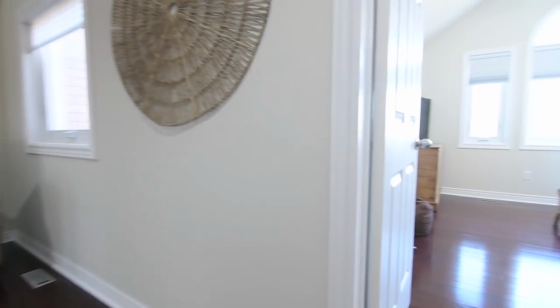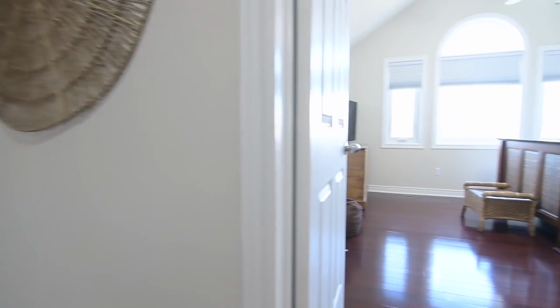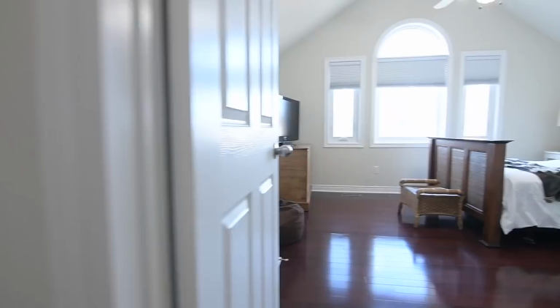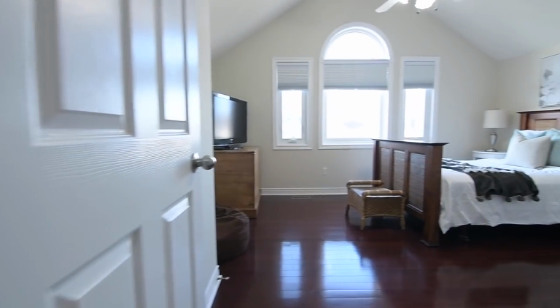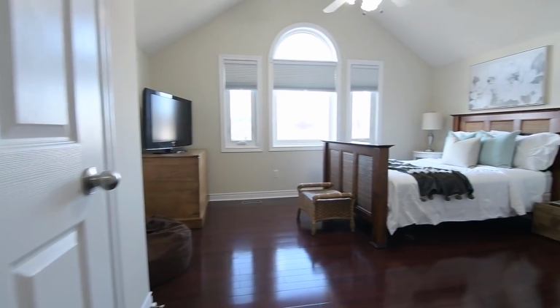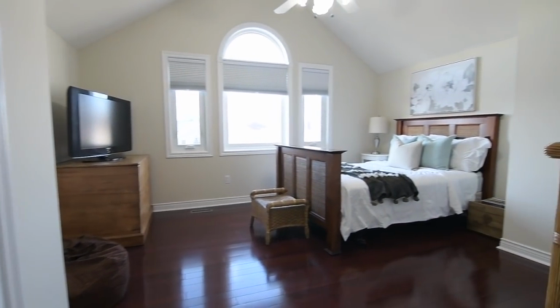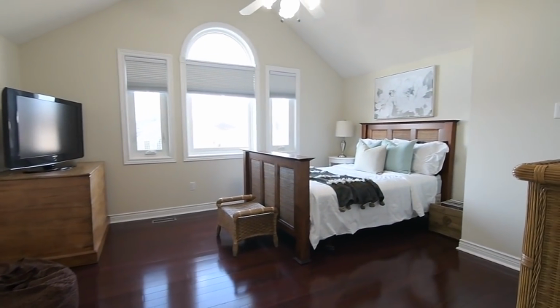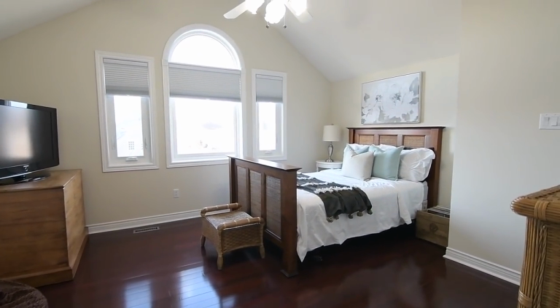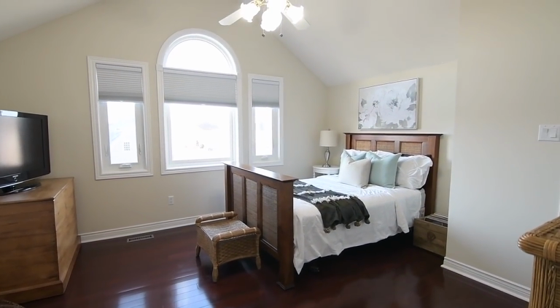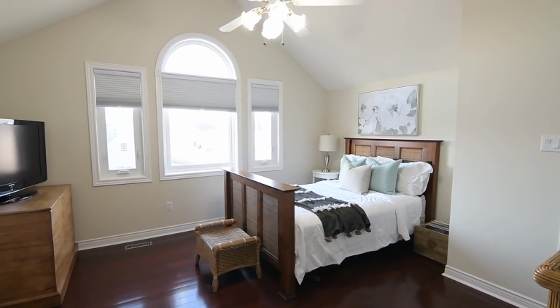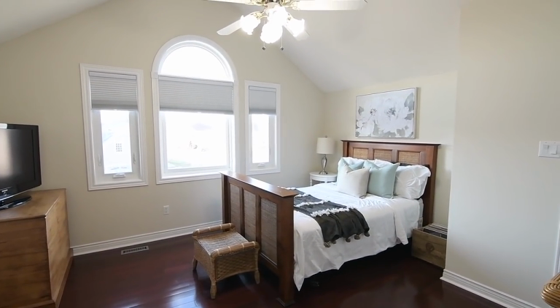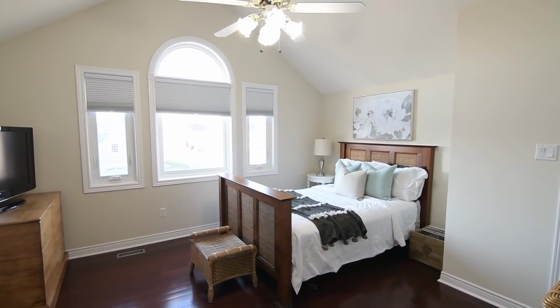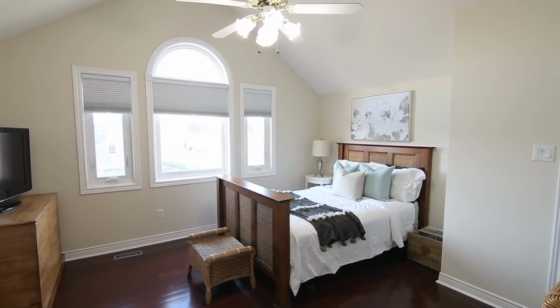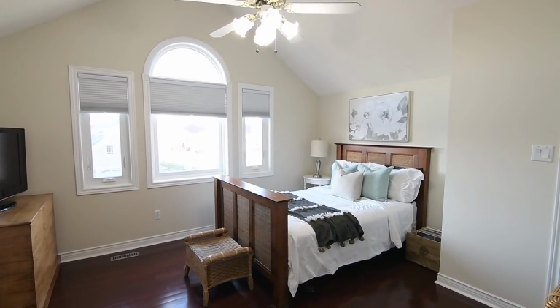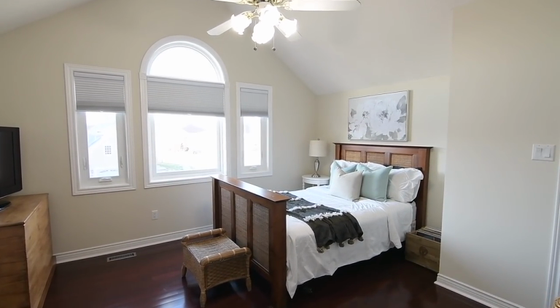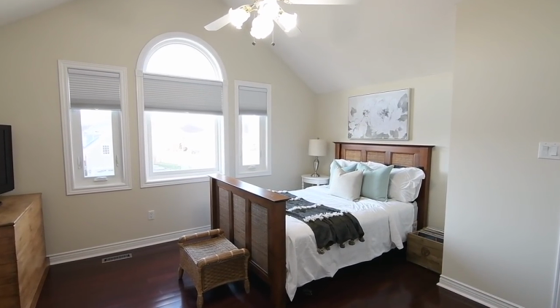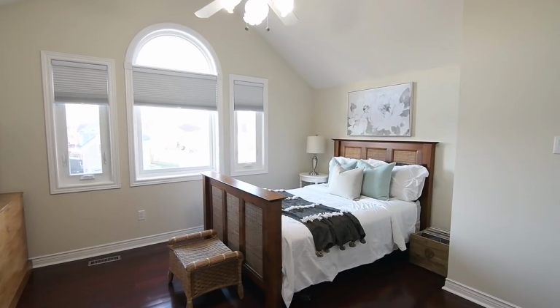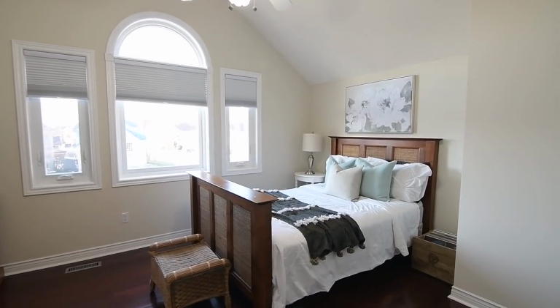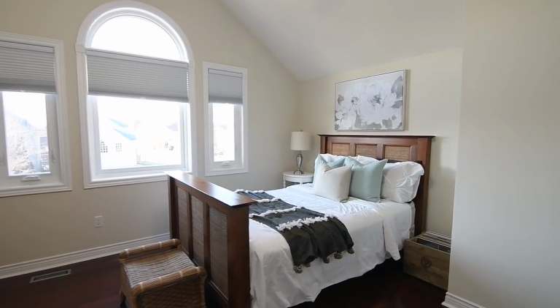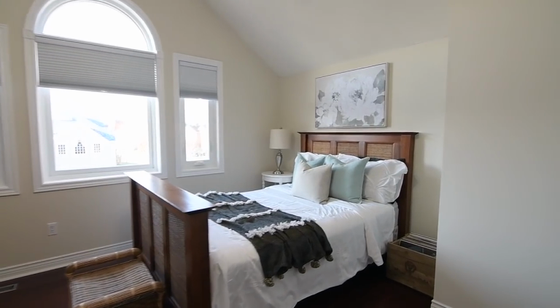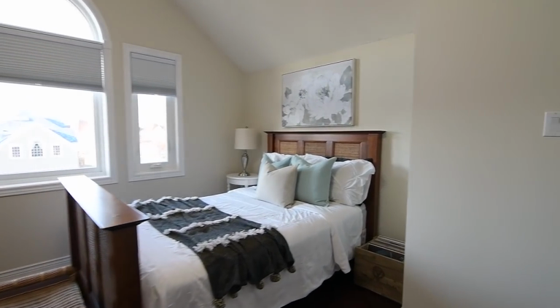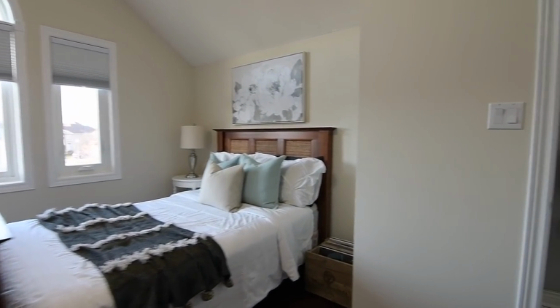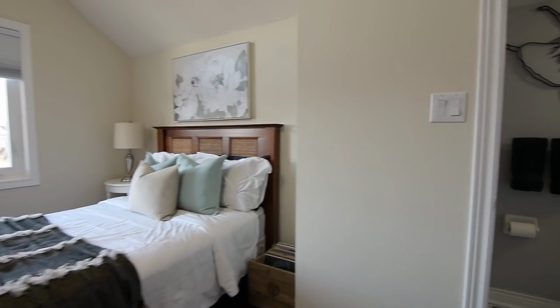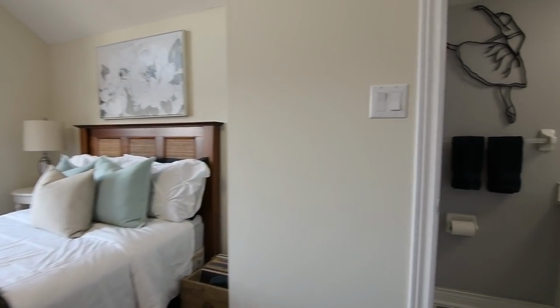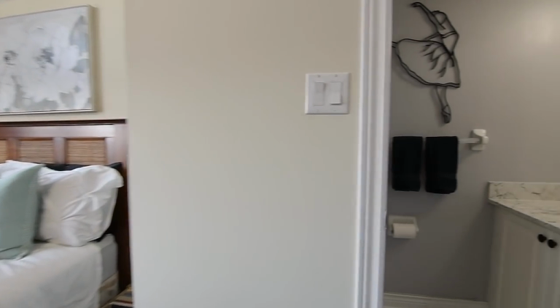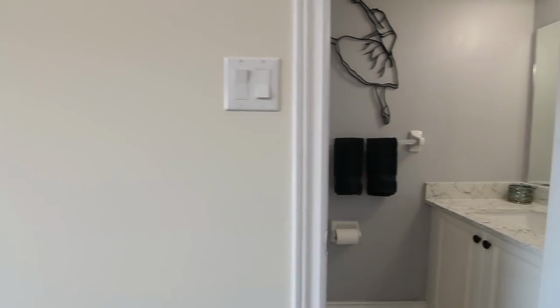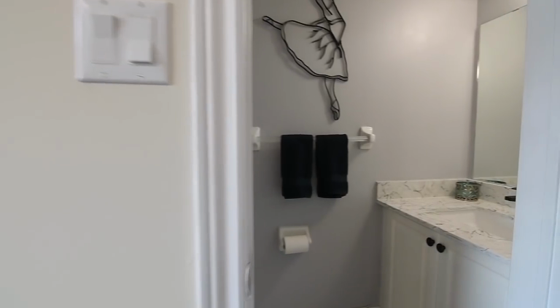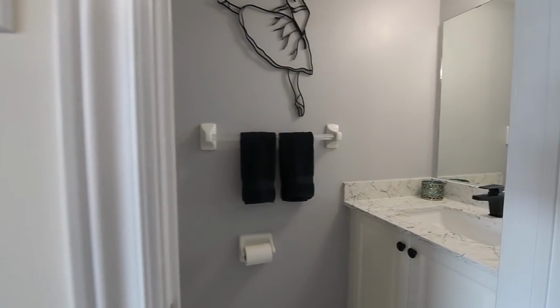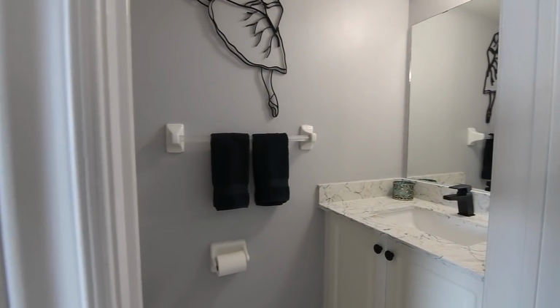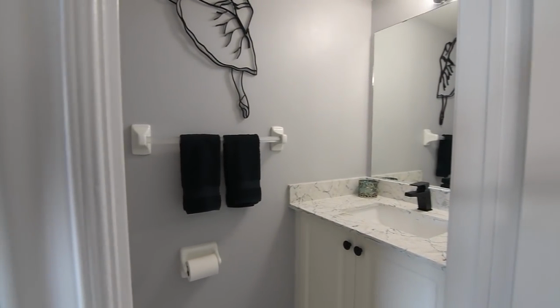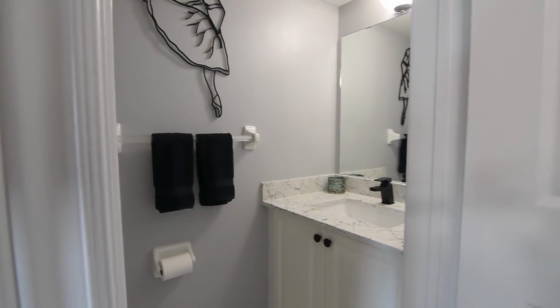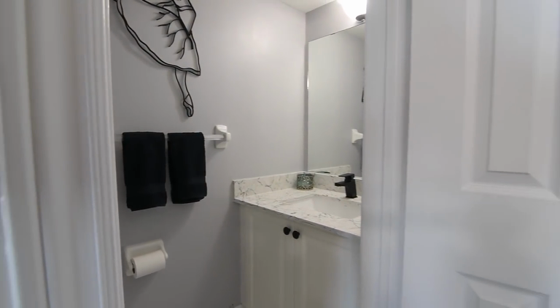The third bedroom features a vaulted ceiling with a fan, a Palladian-style window with room darkening shades, a double-sized closet with a single door, and an ensuite washroom with a tiled floor and a stone top vanity with undermount basin.